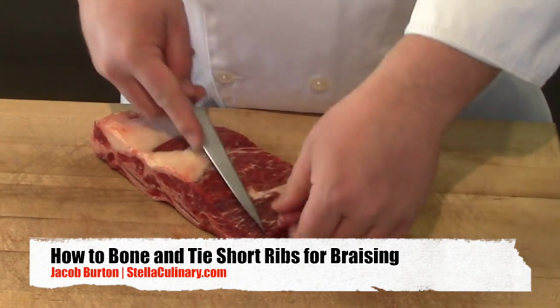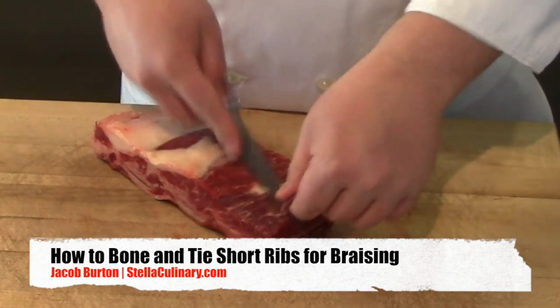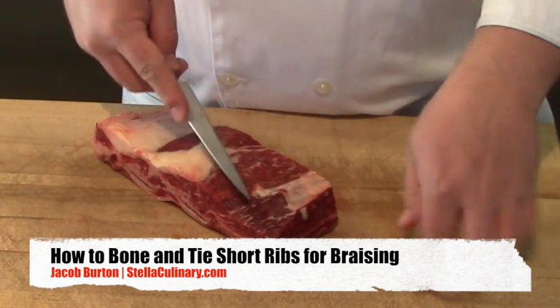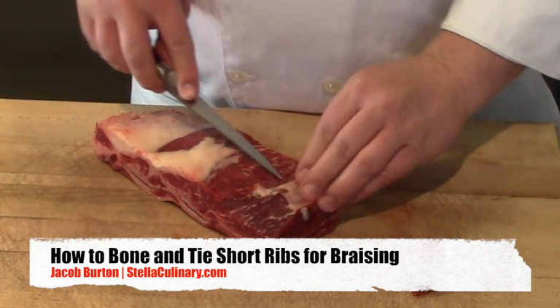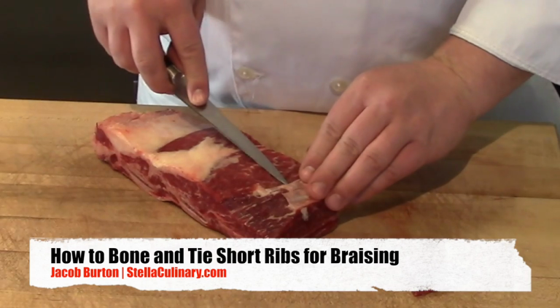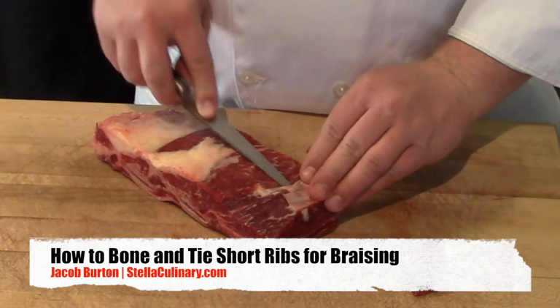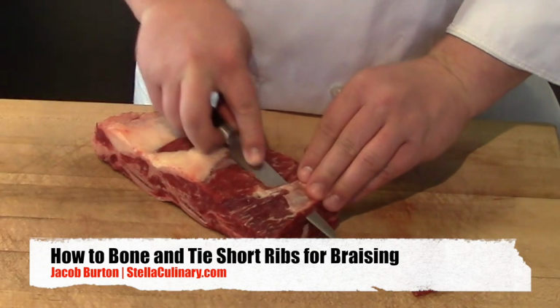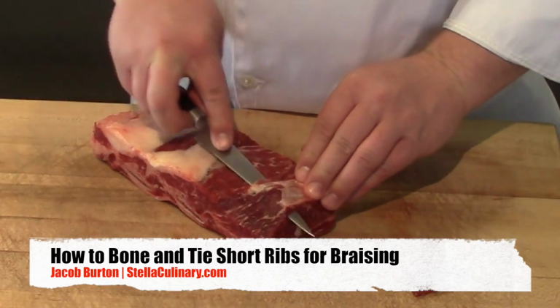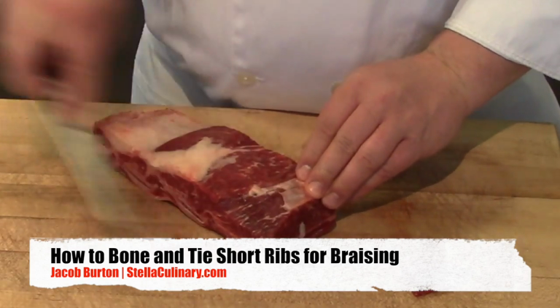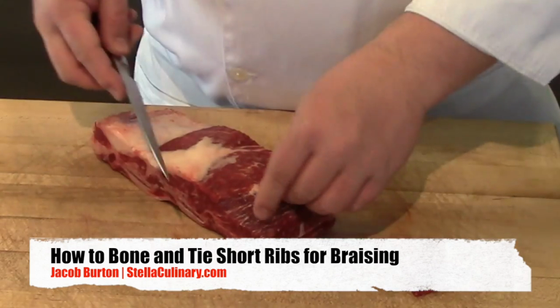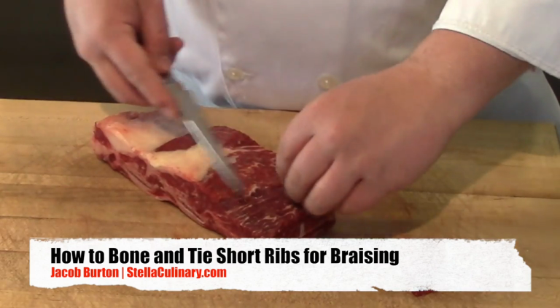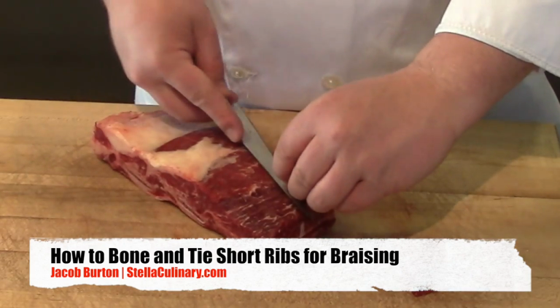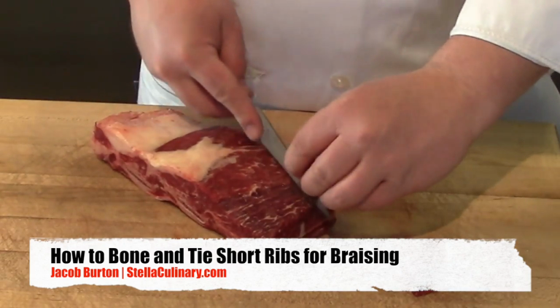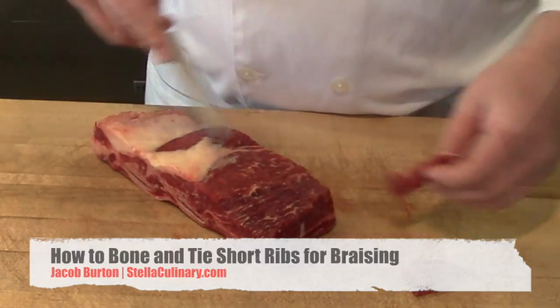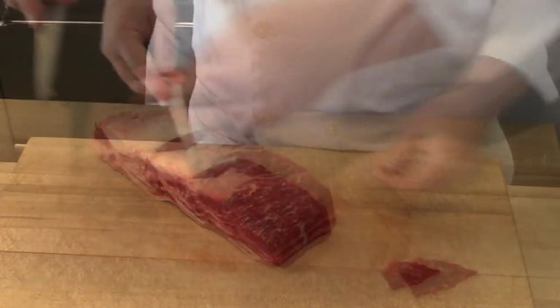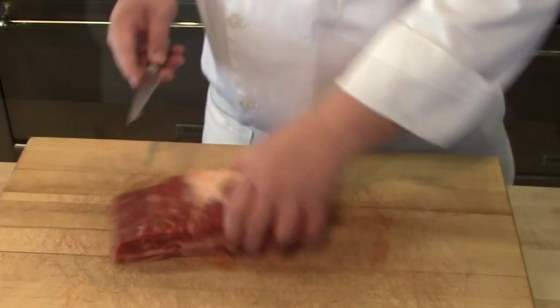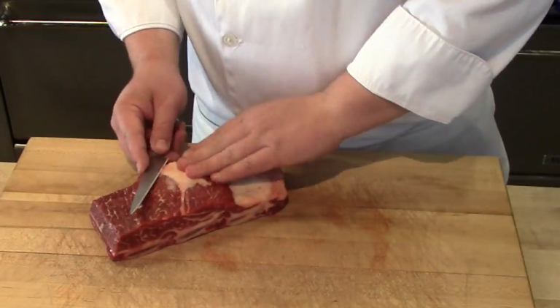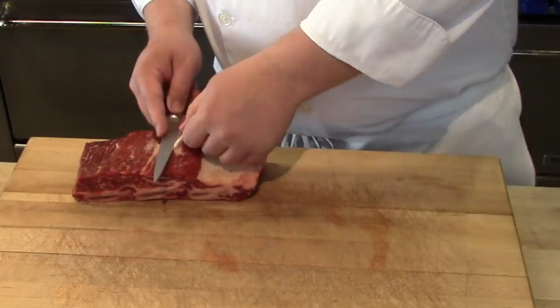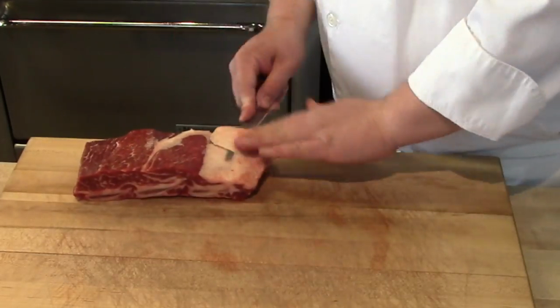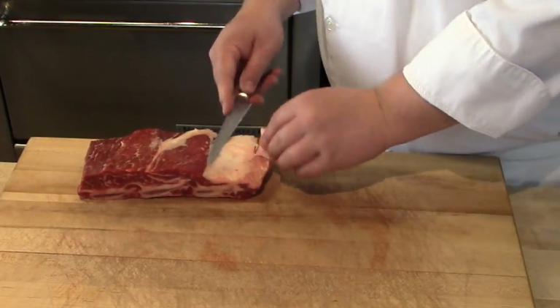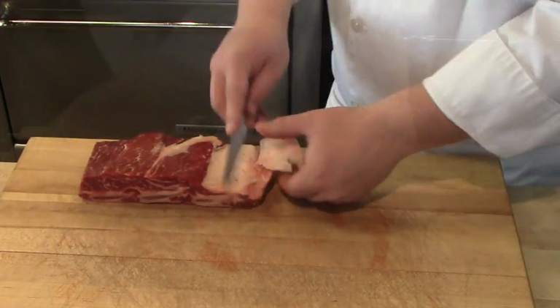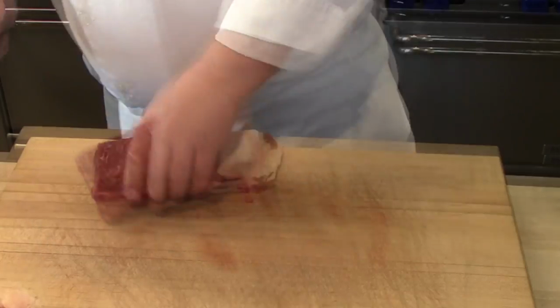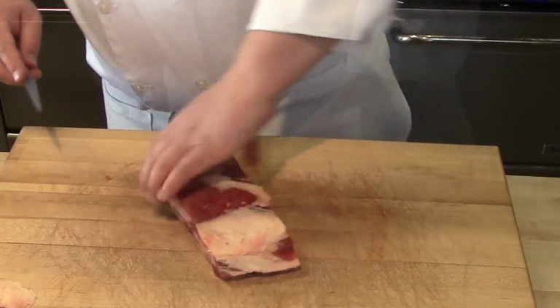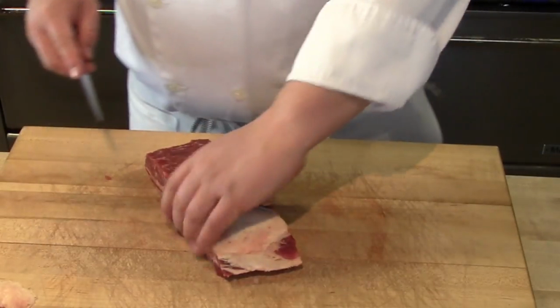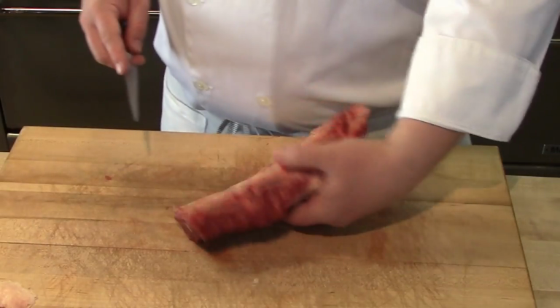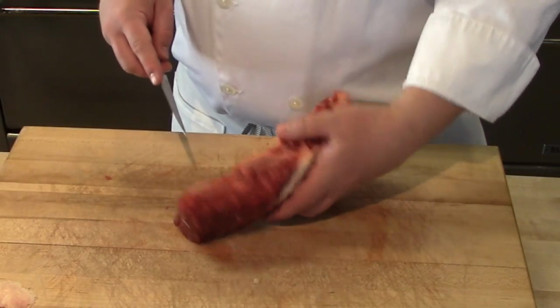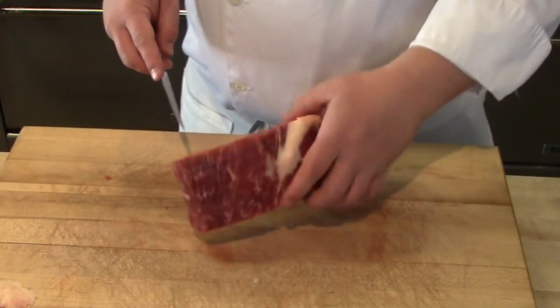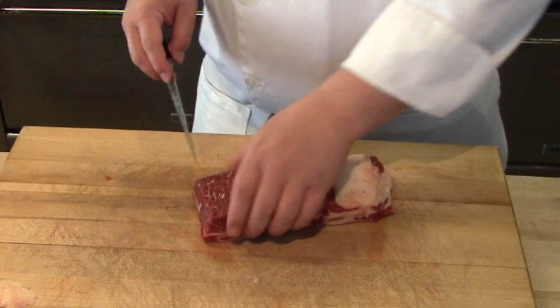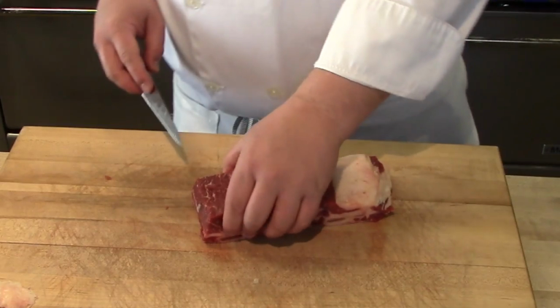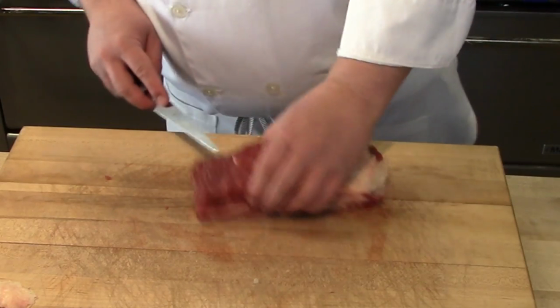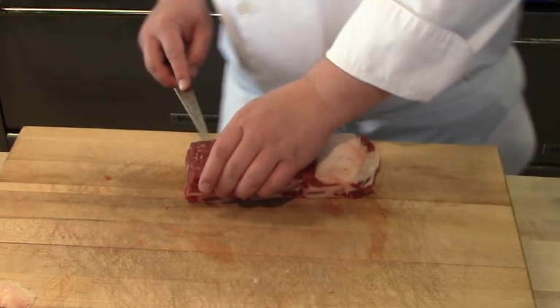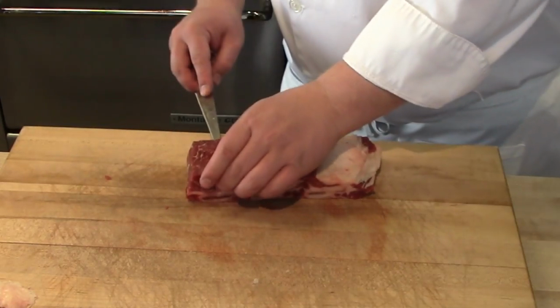With any short rib, I'm going to start by taking off any silver skin on the top portion, because that silver skin is tough and chewy and it won't break down during the braising process. So even if I'm not going to tie the short rib and leave it on the bone, I'll still remove the silver skin.